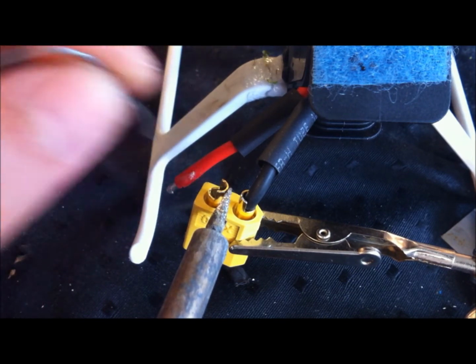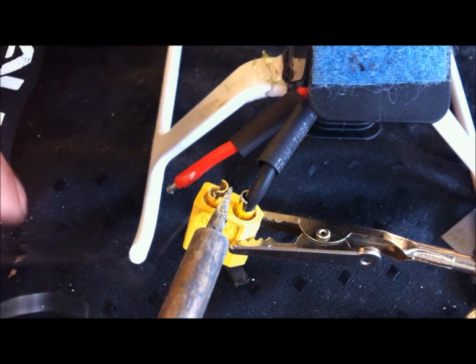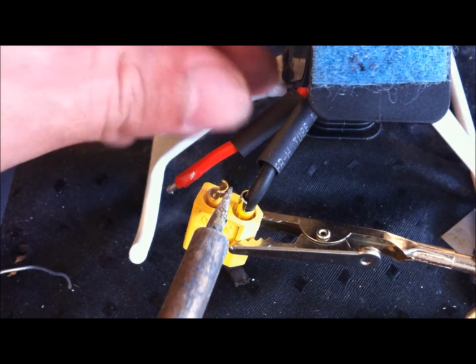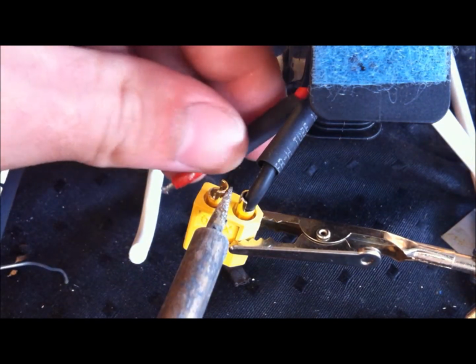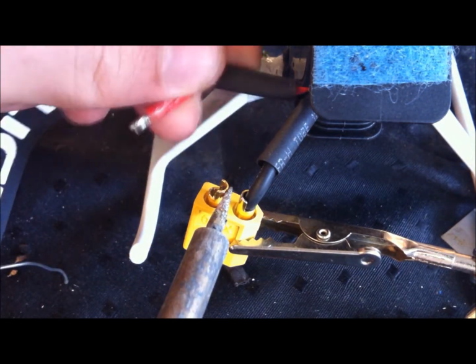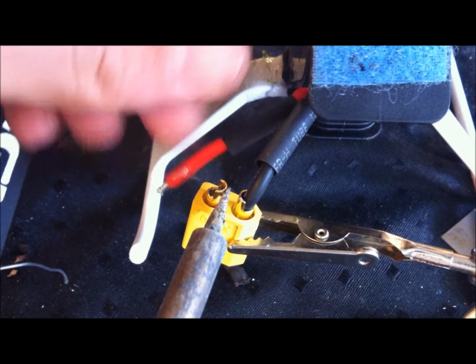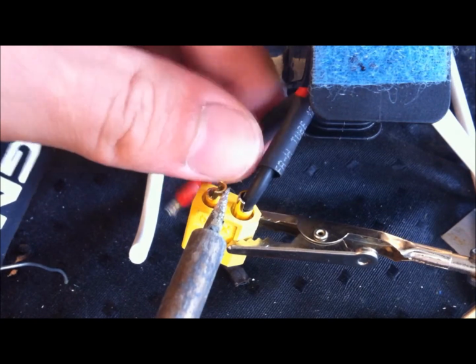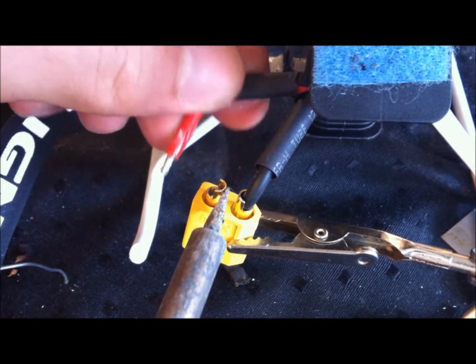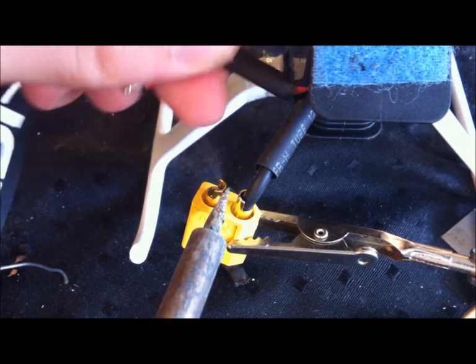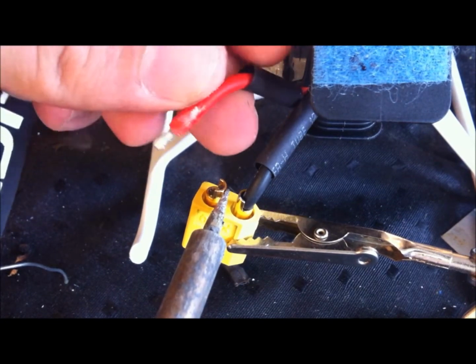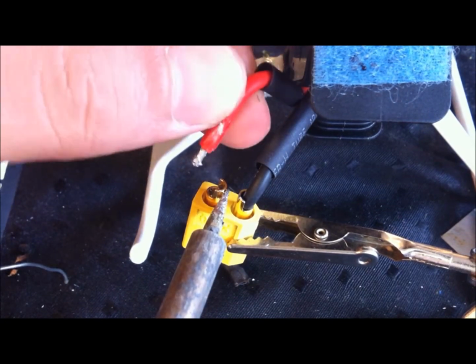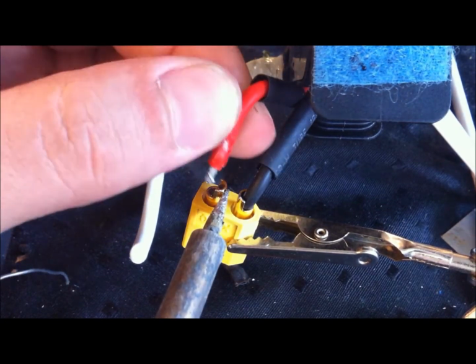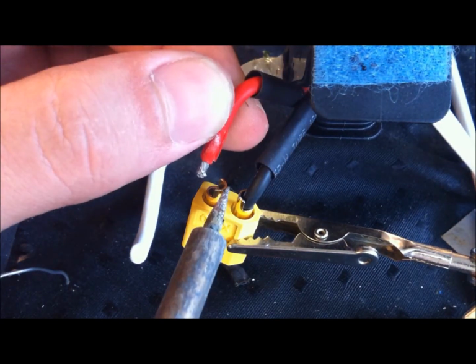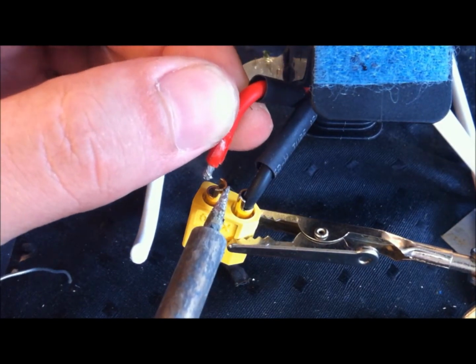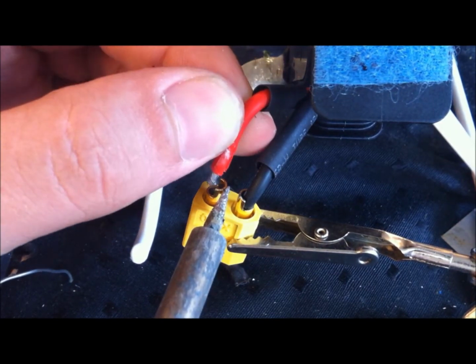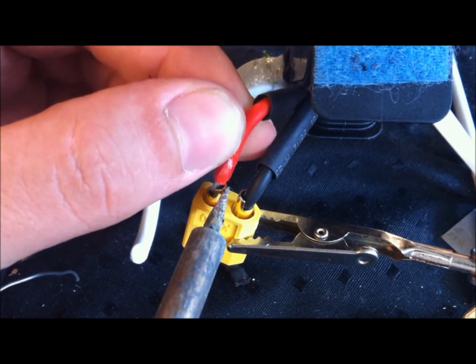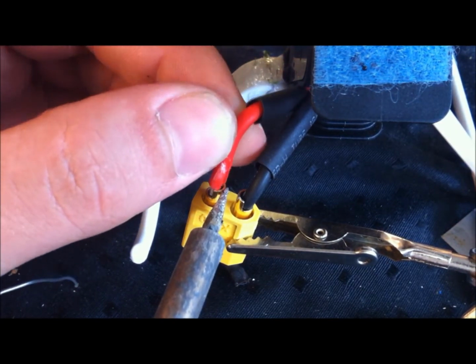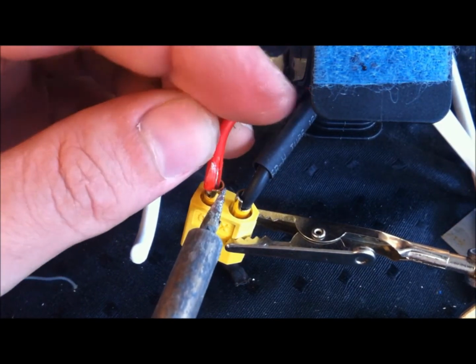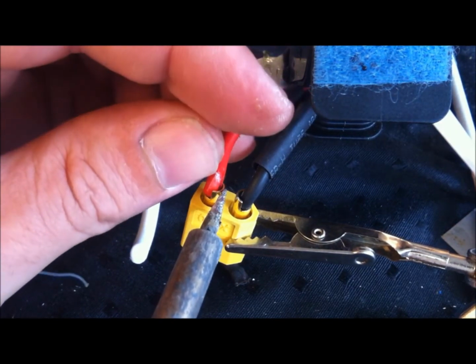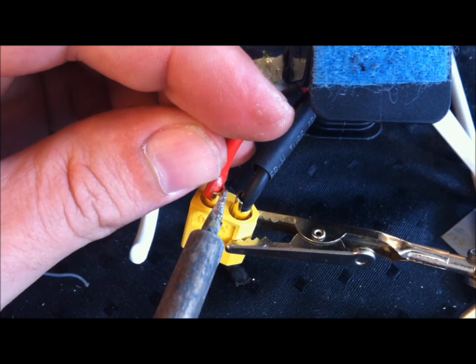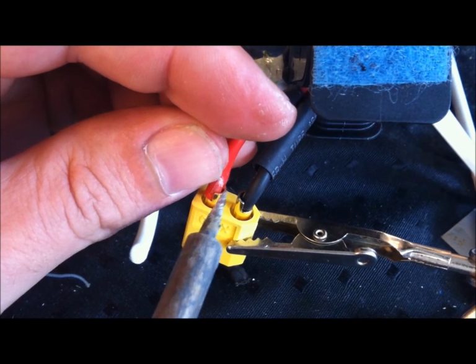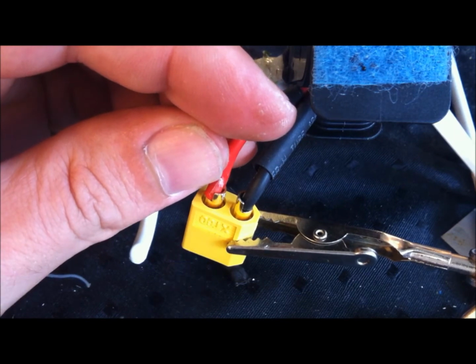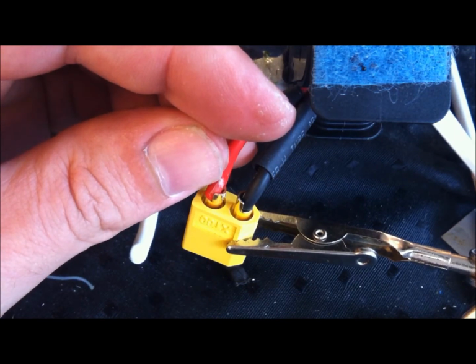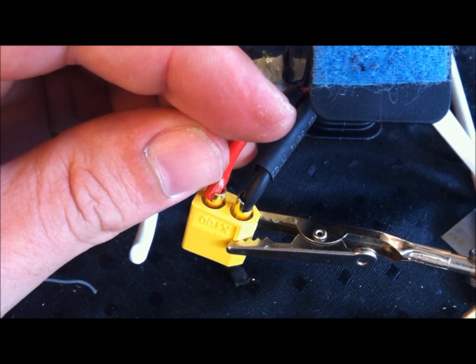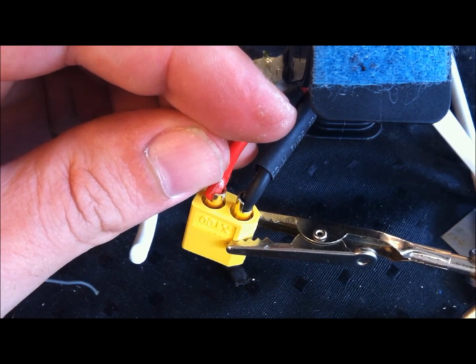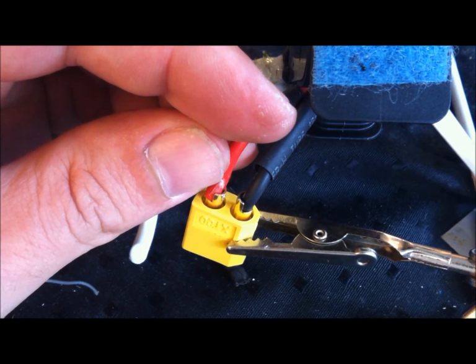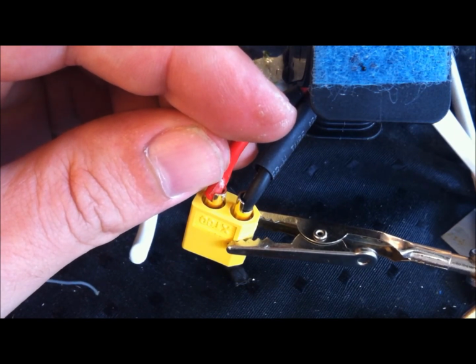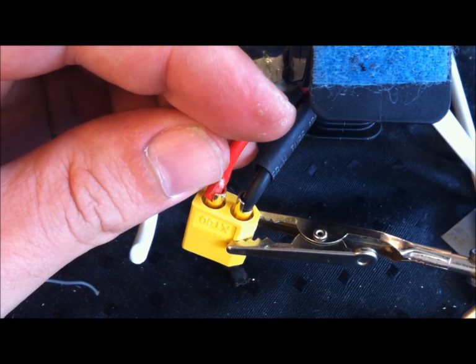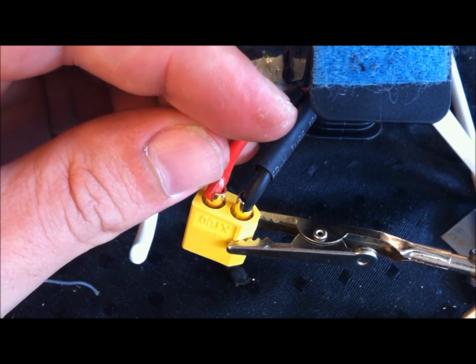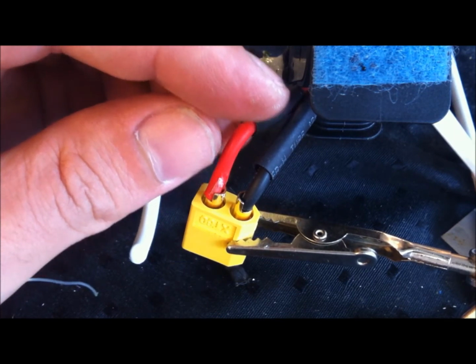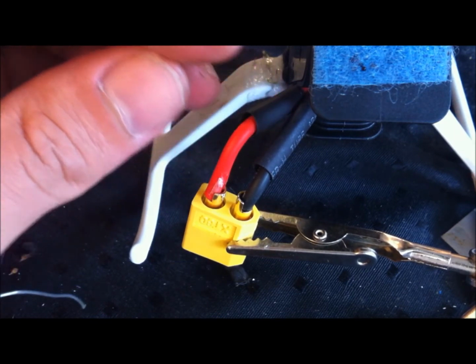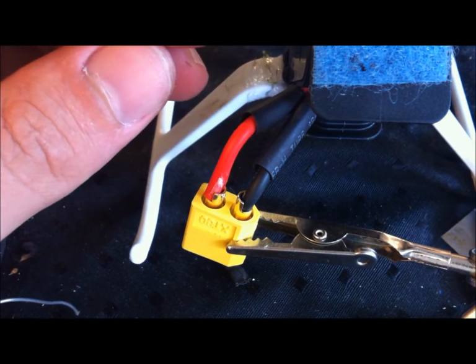Fill it about half. I am lazy, so it is still connected on the helicopter. Like that.